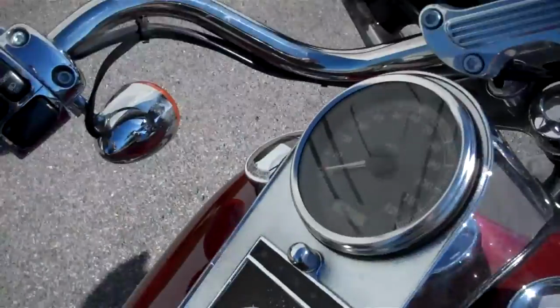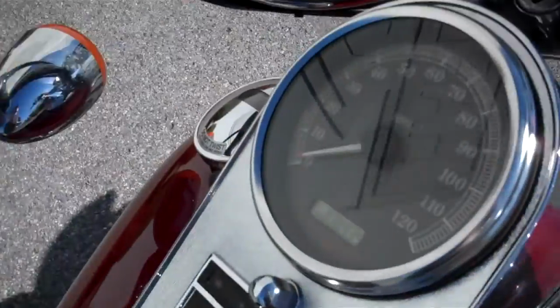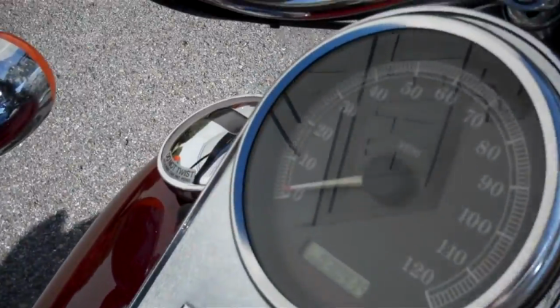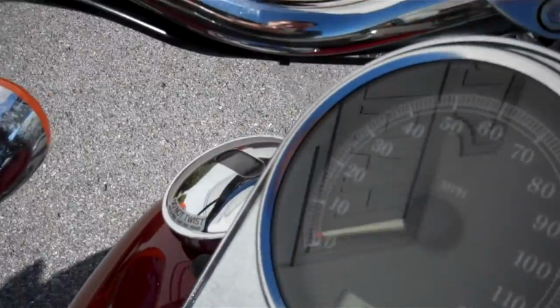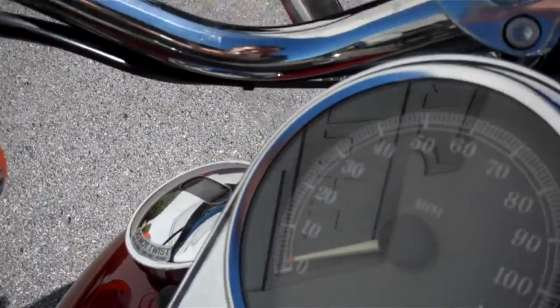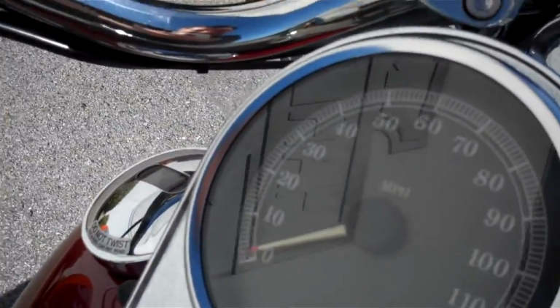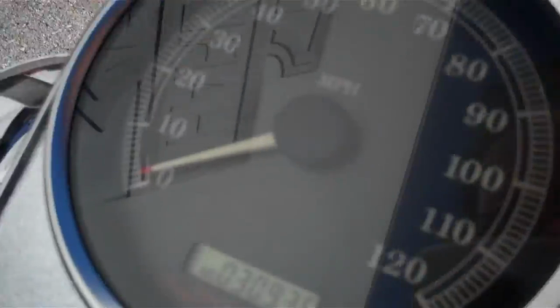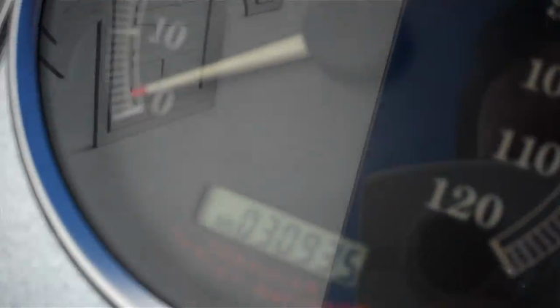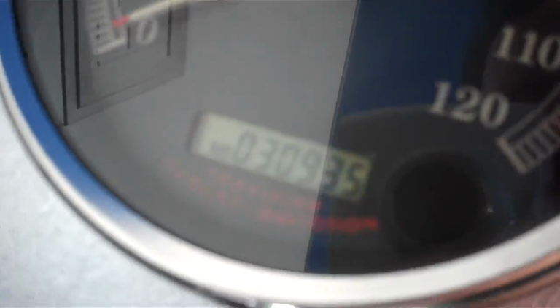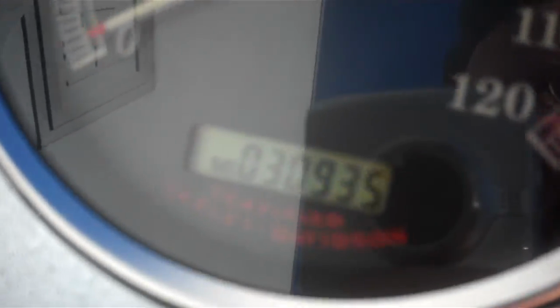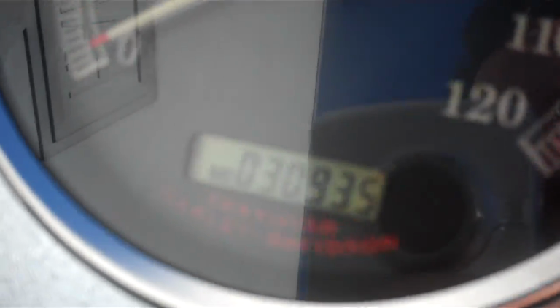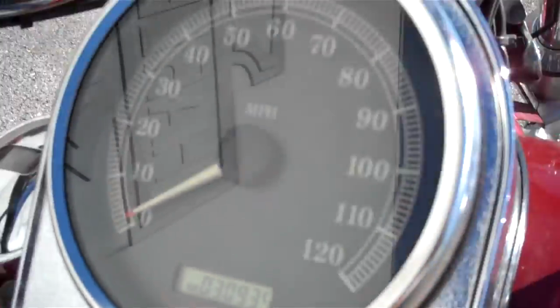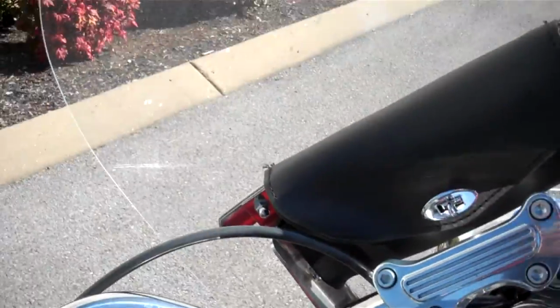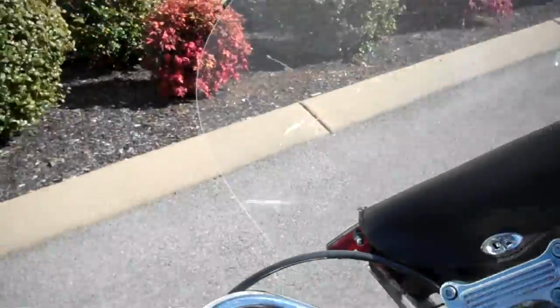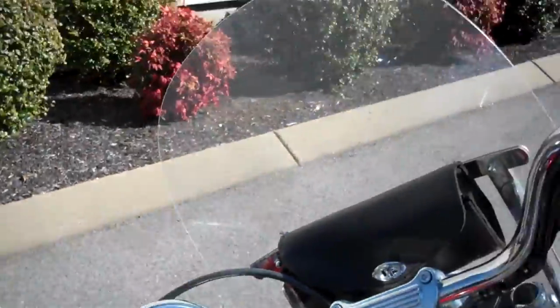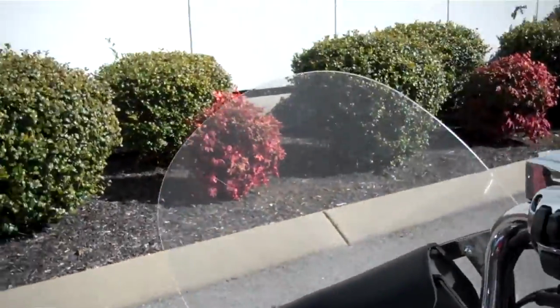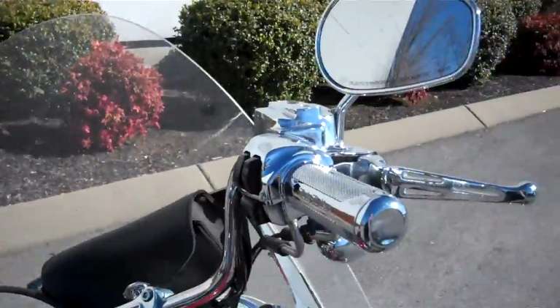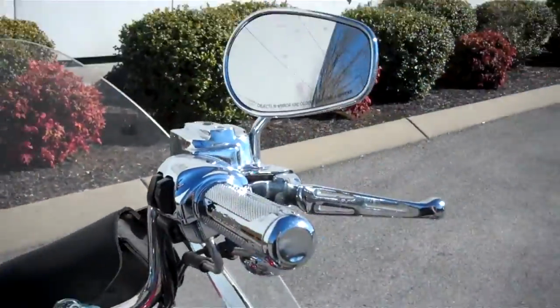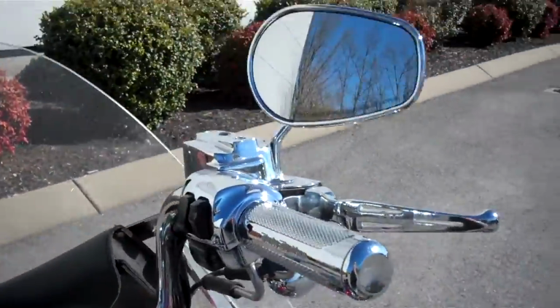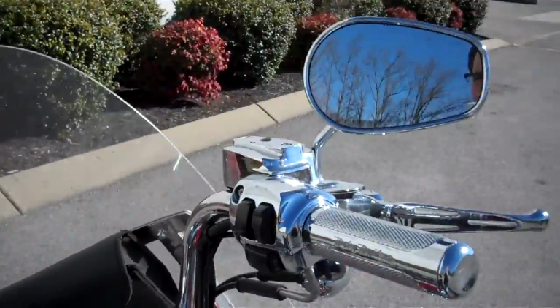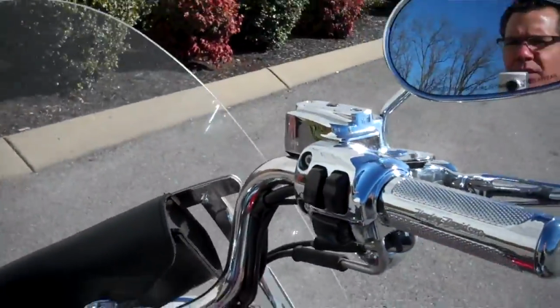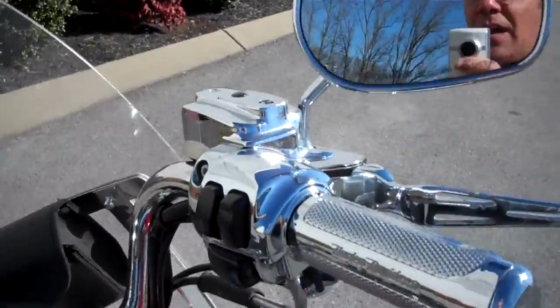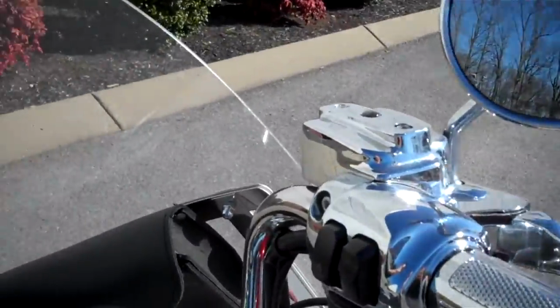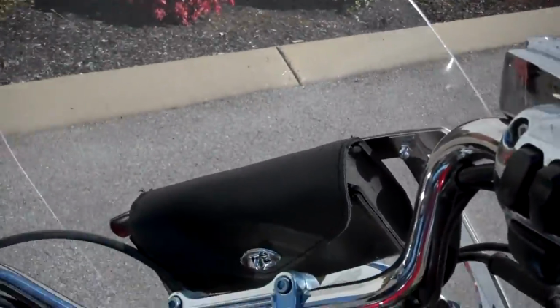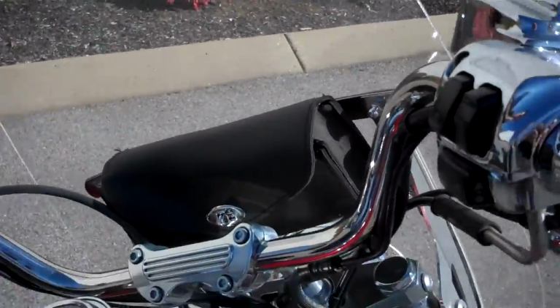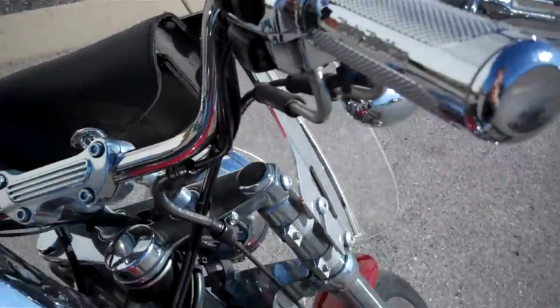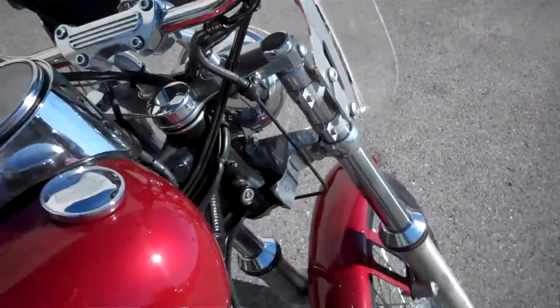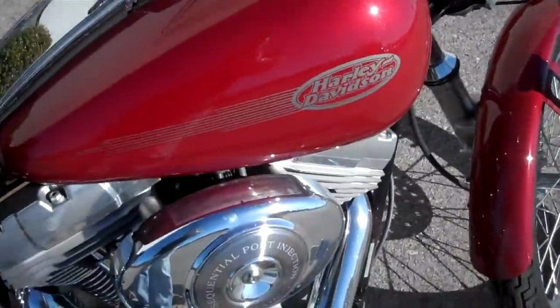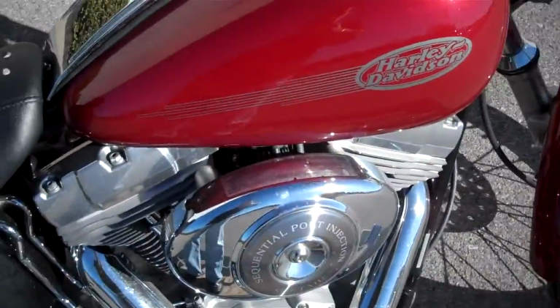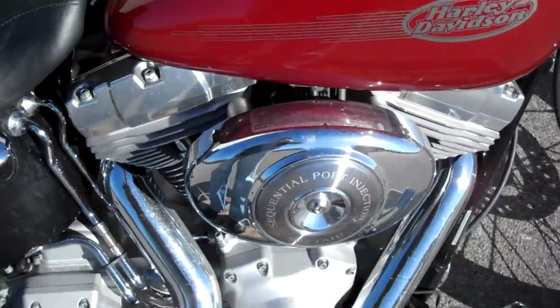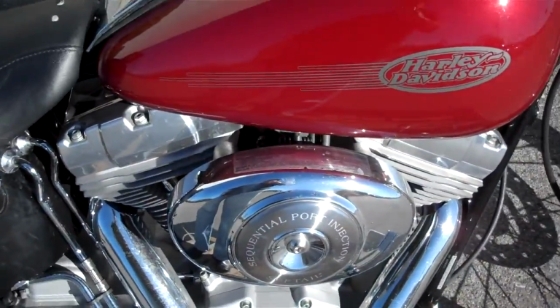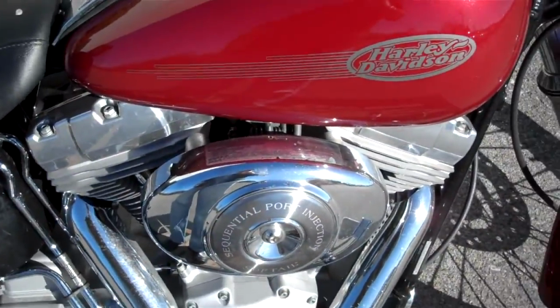The motorcycle only has 30,935 miles on it. It's in really good shape with a lot of nice accessories — changed the grips, chromed out the switch housings, detachable windshields, Vance & Hines pipes.